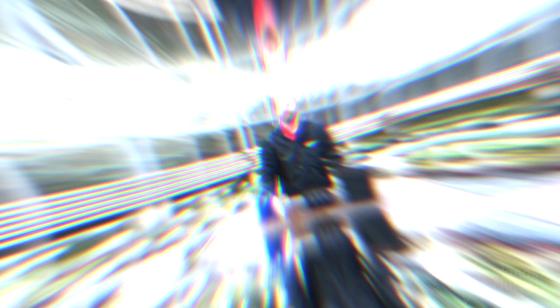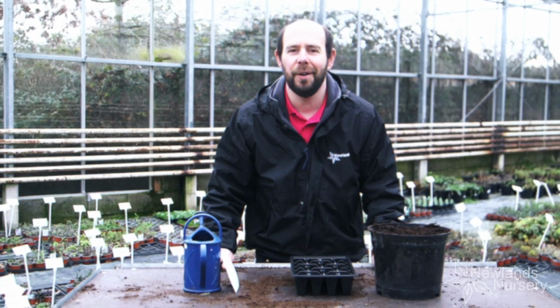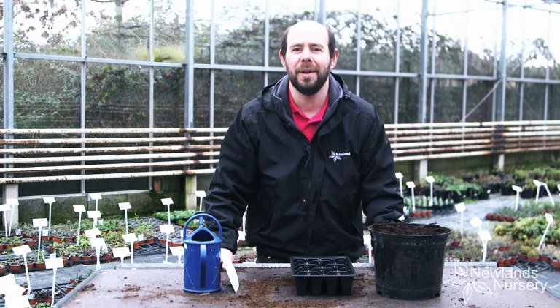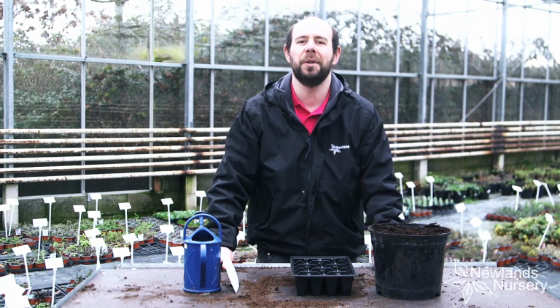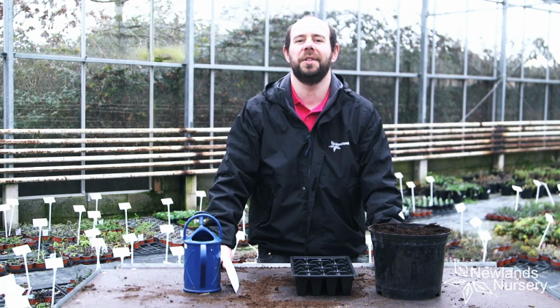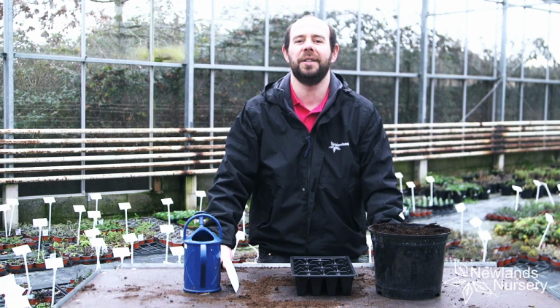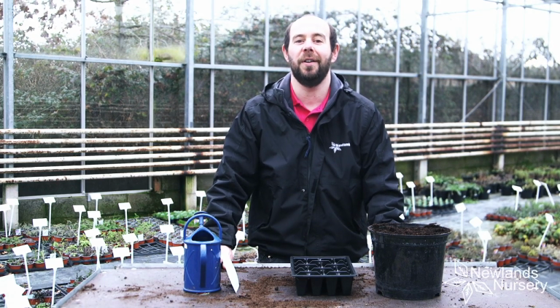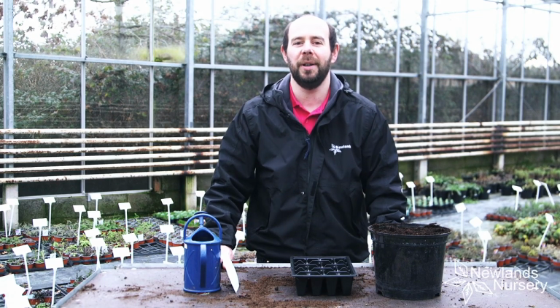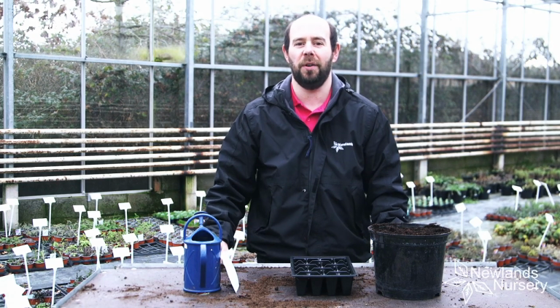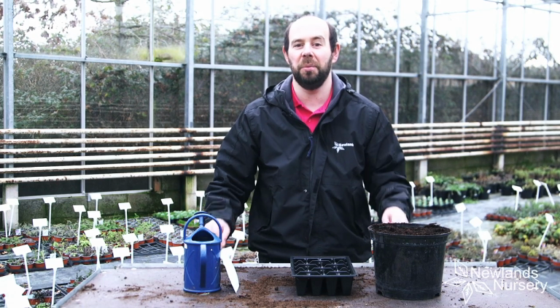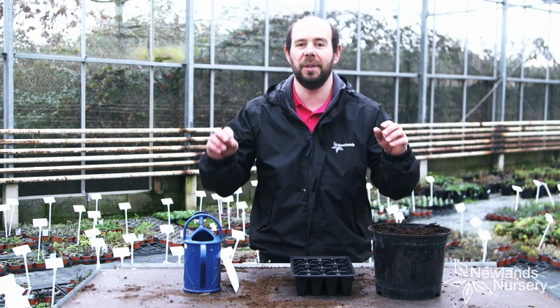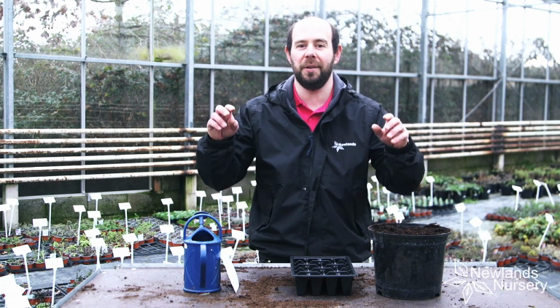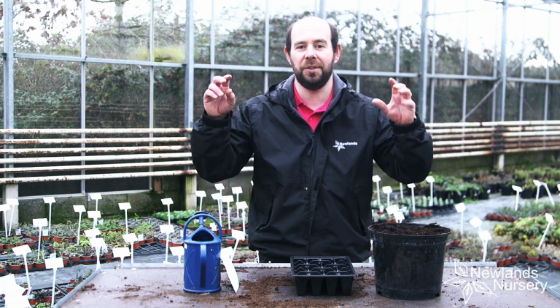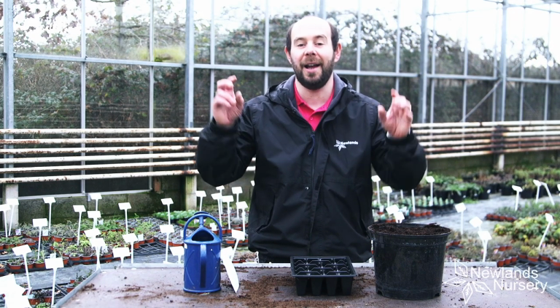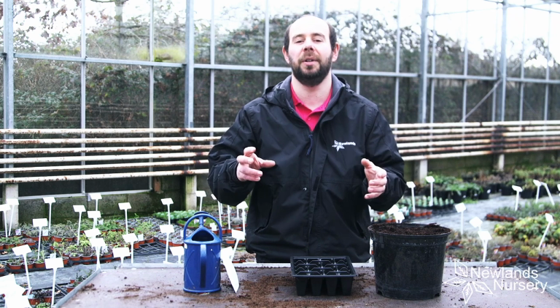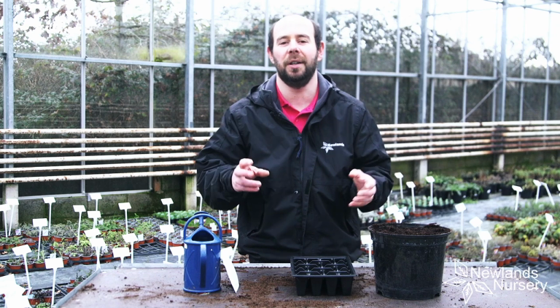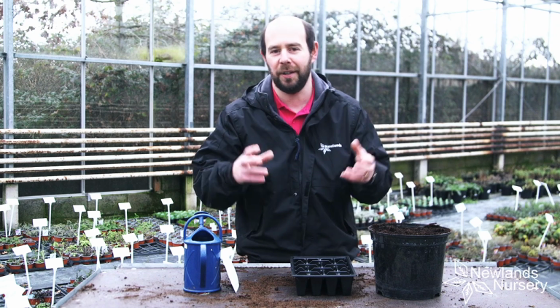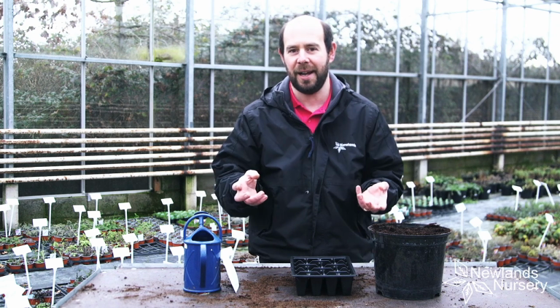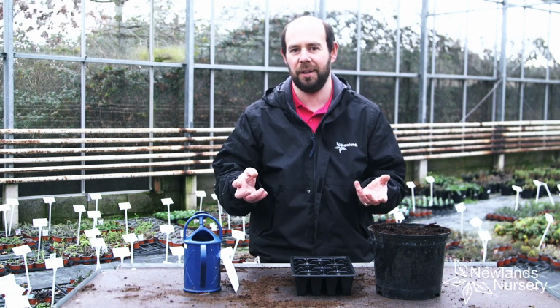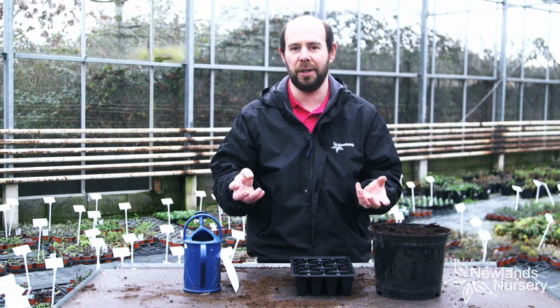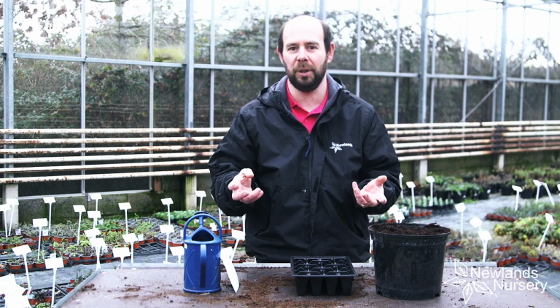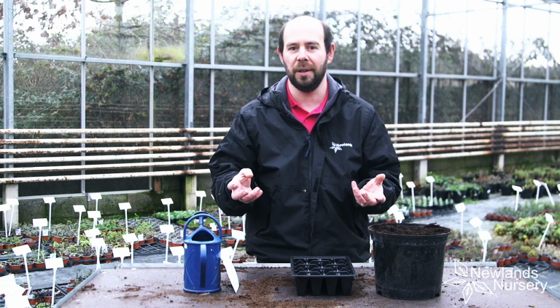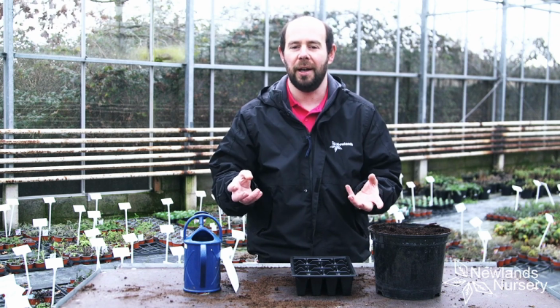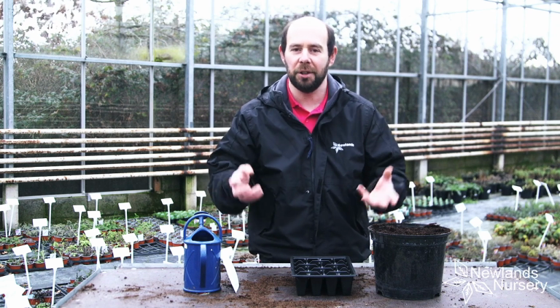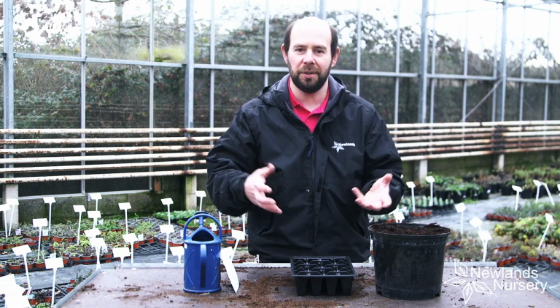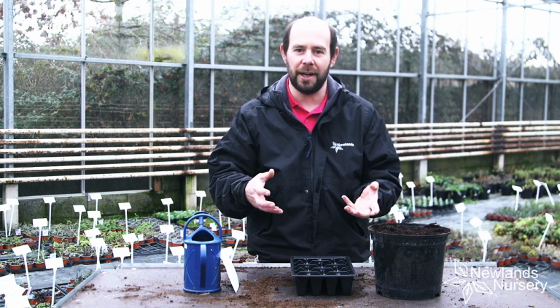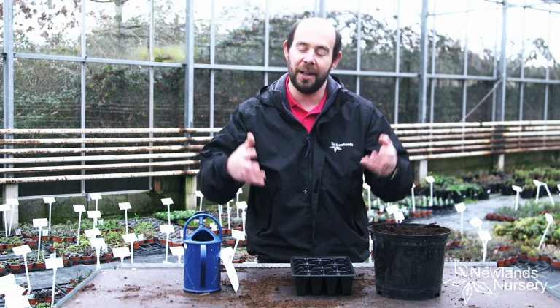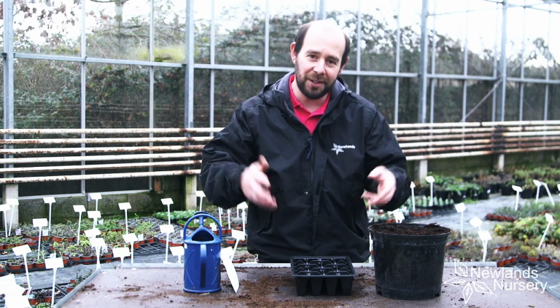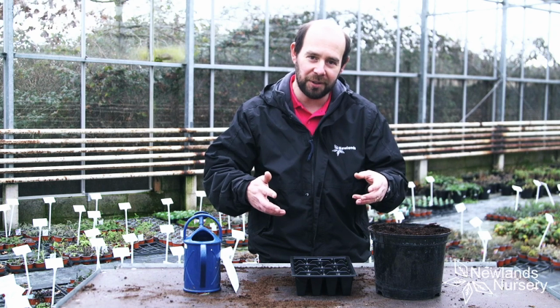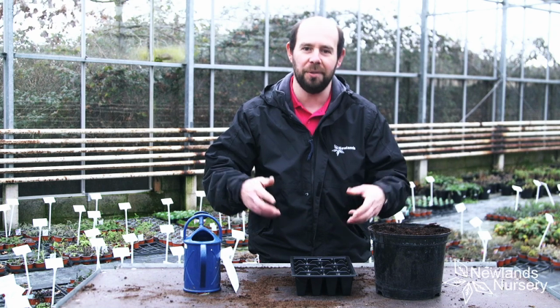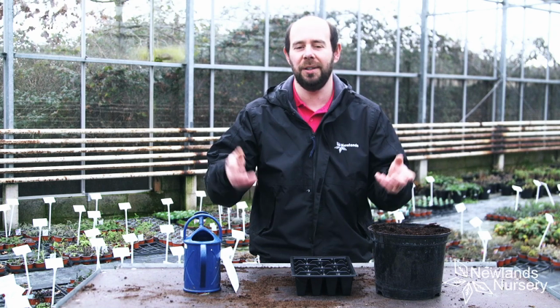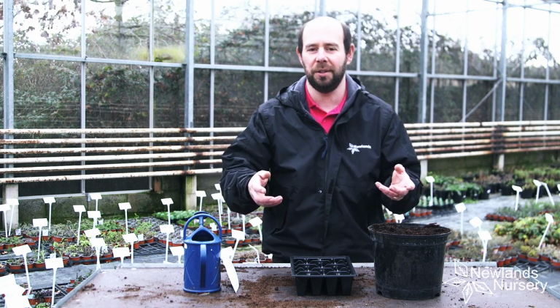Hello everyone, welcome to today's five-minute Friday. We're going to be sowing some Aquilegia, a fantastic perennial plant. Great to grow at home, easy to sow, easy to grow.